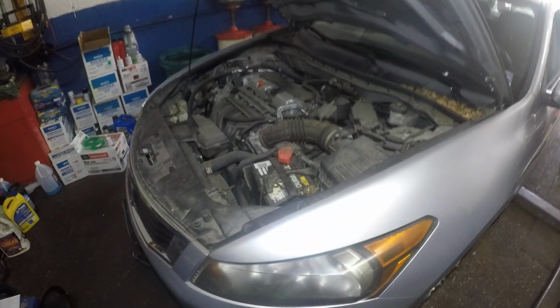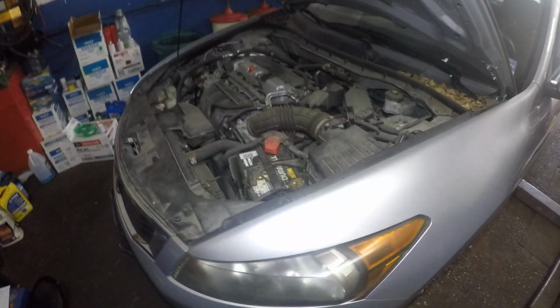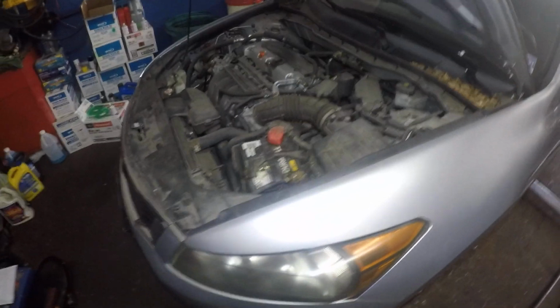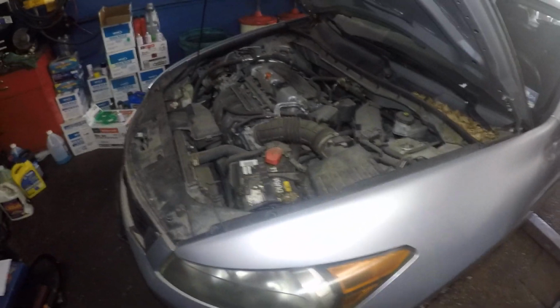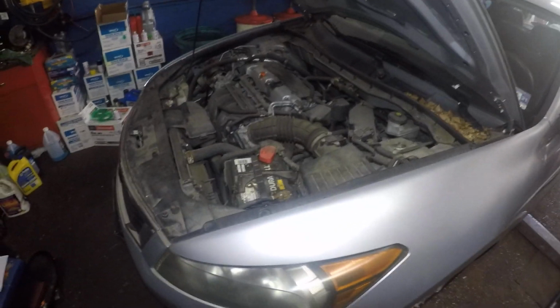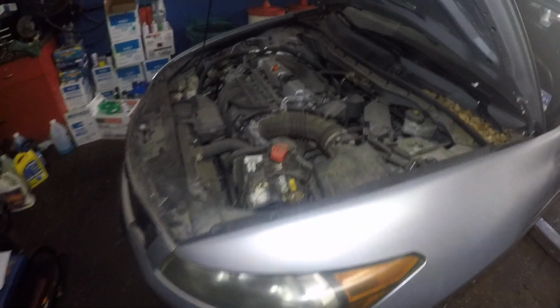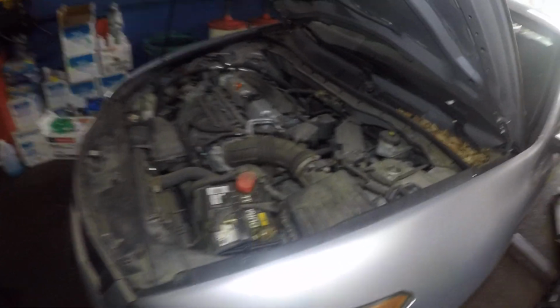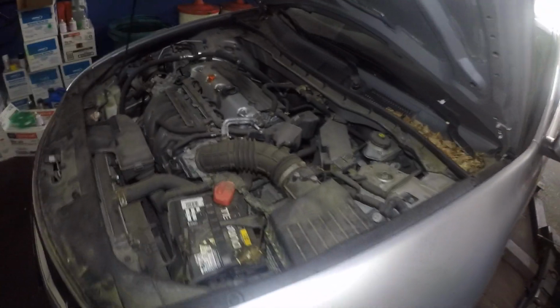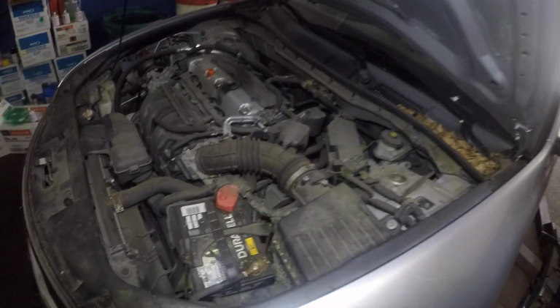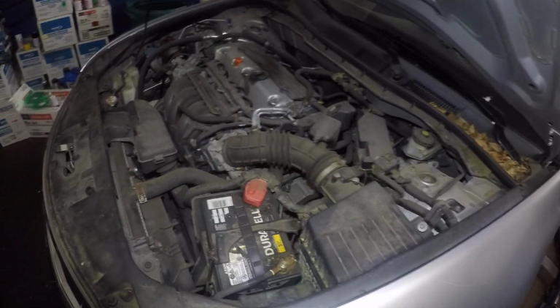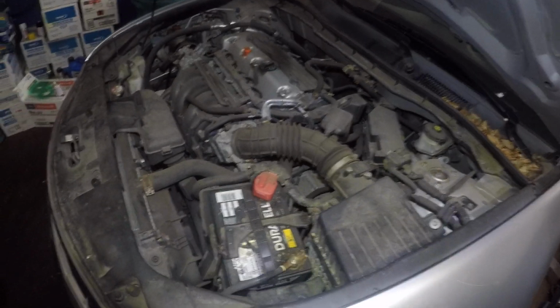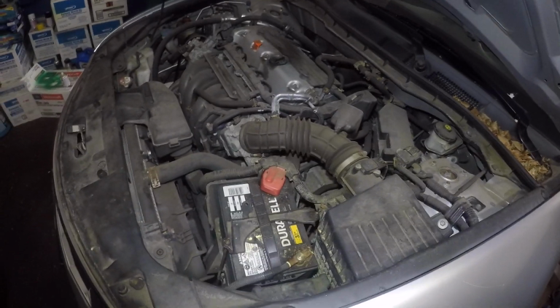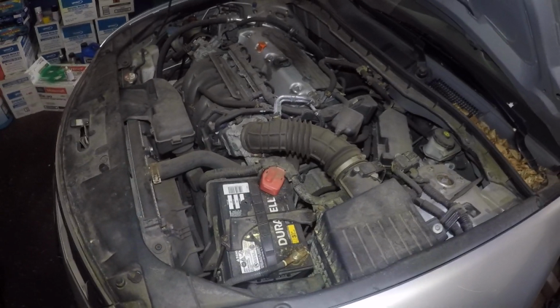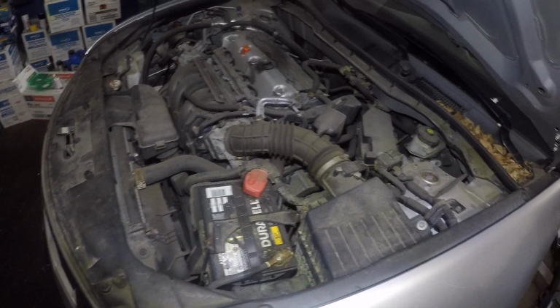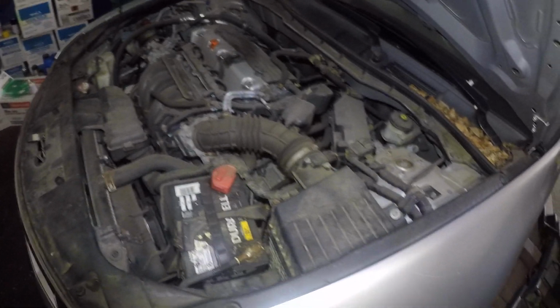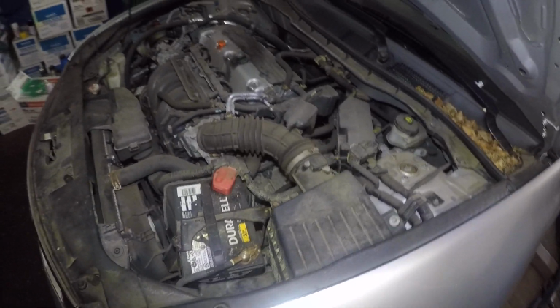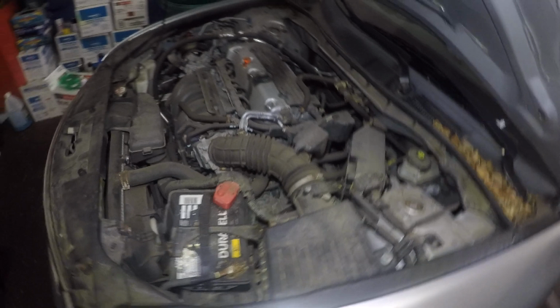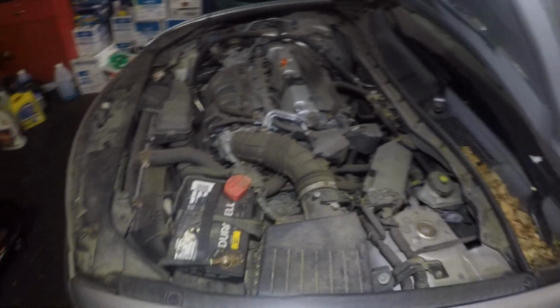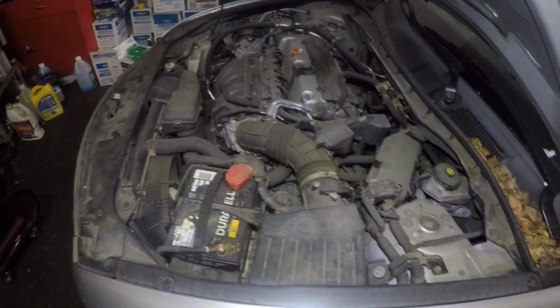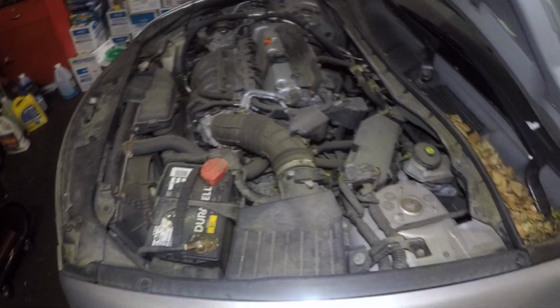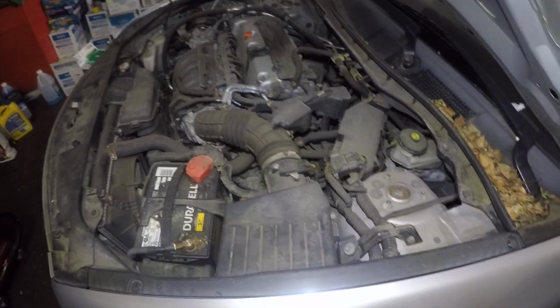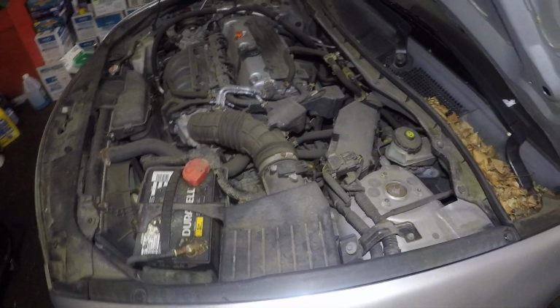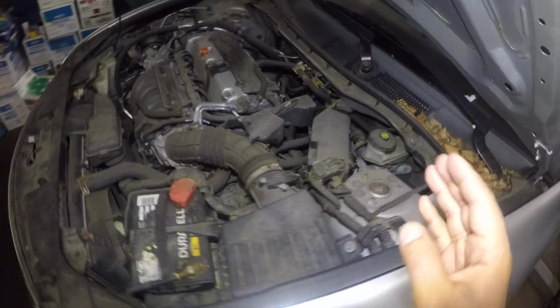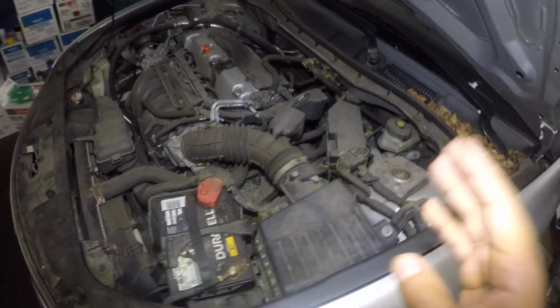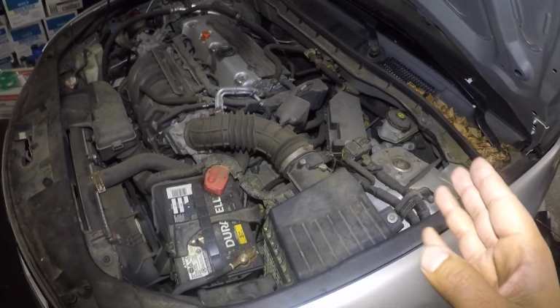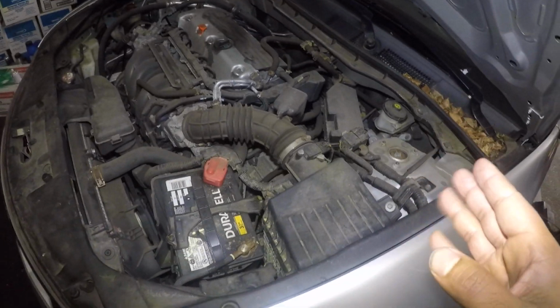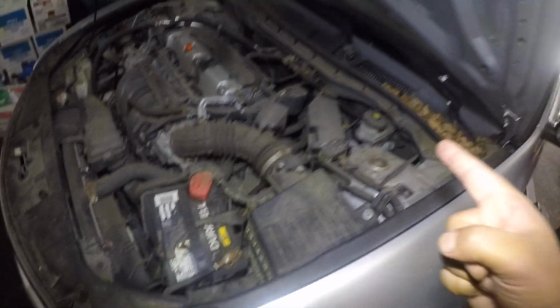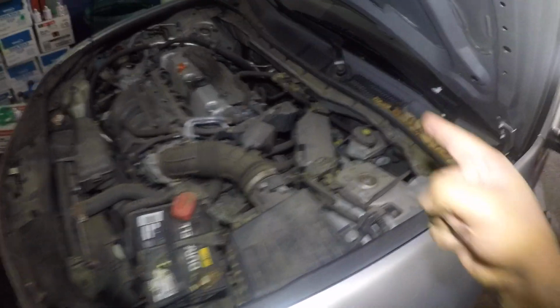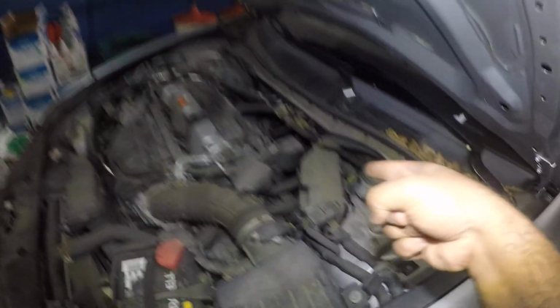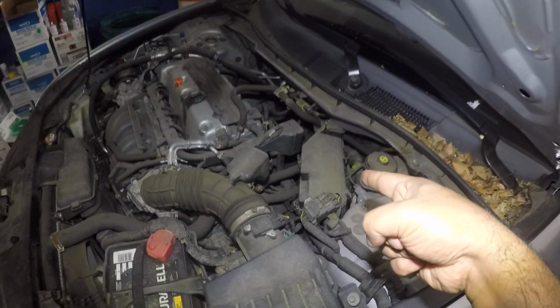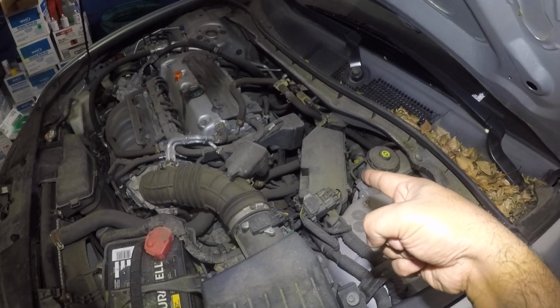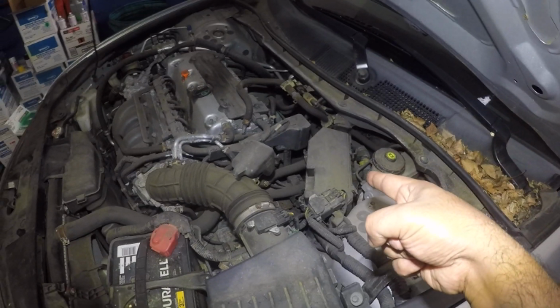I got a 2008 Honda Accord and in today's video I'm gonna show you guys how to locate the AC fuse, which is inside that box.